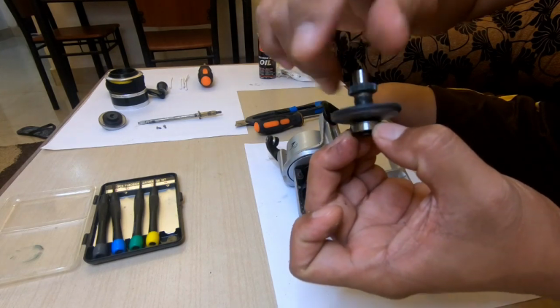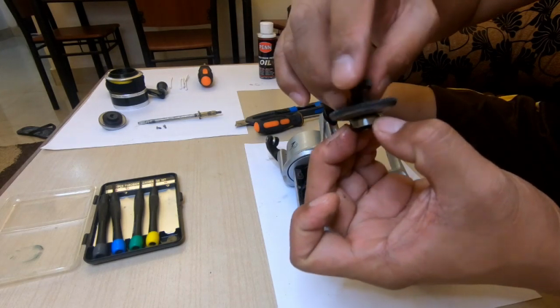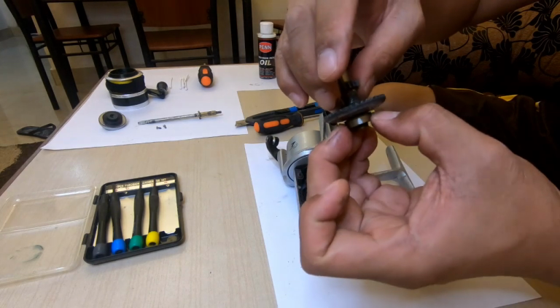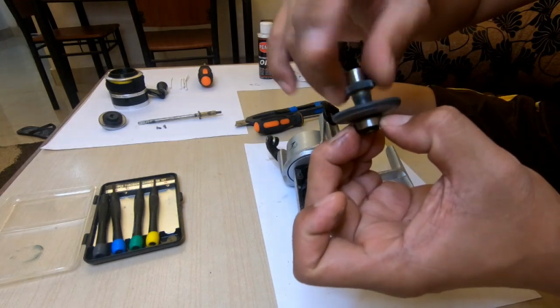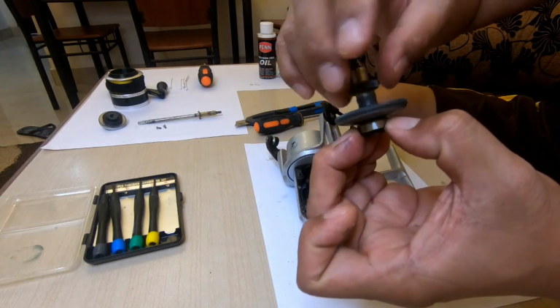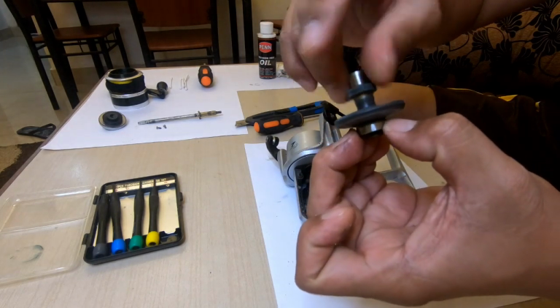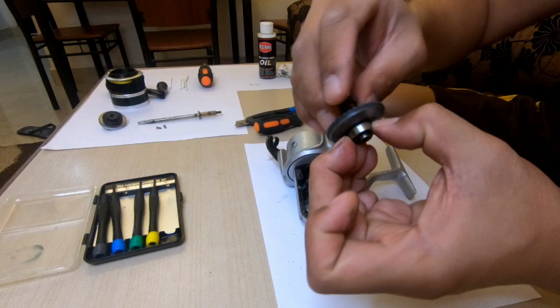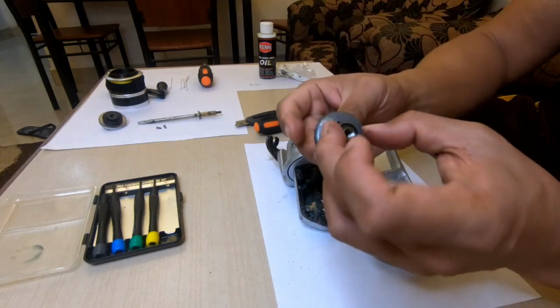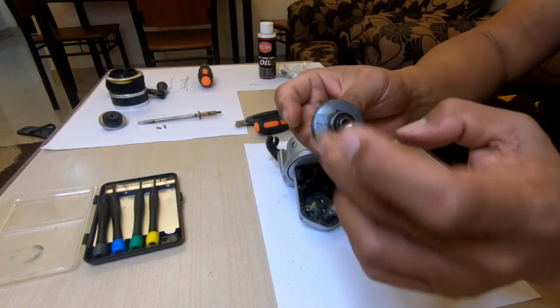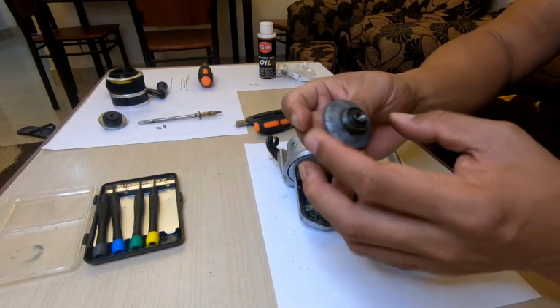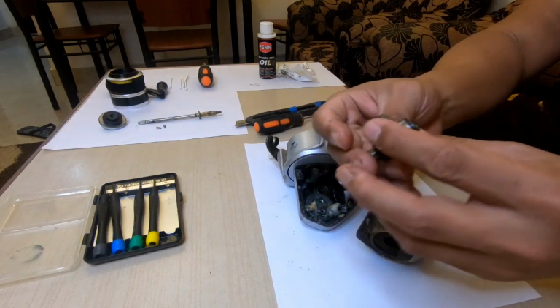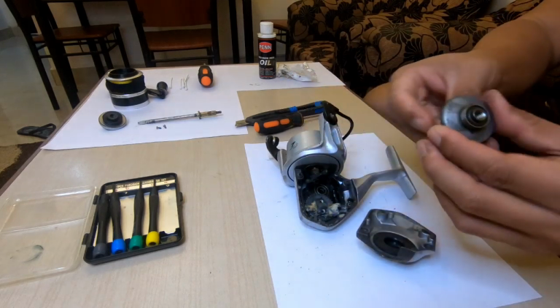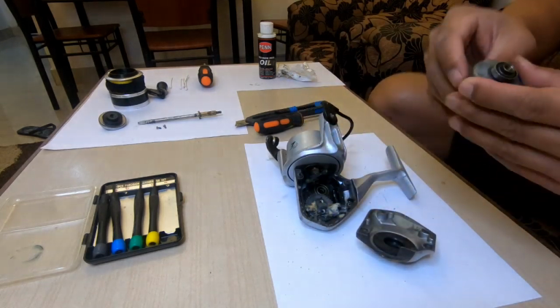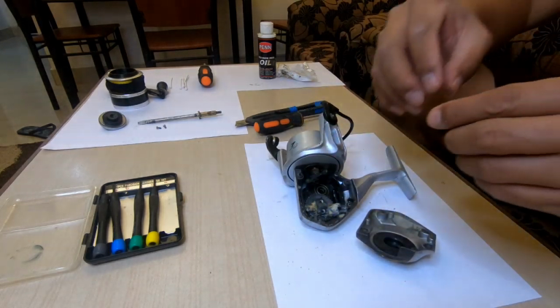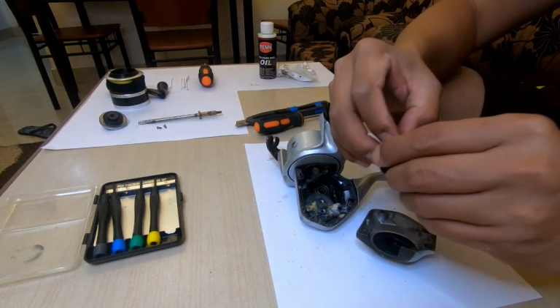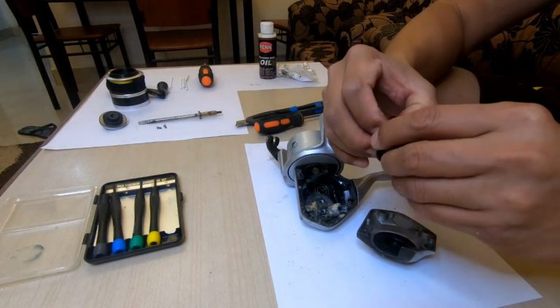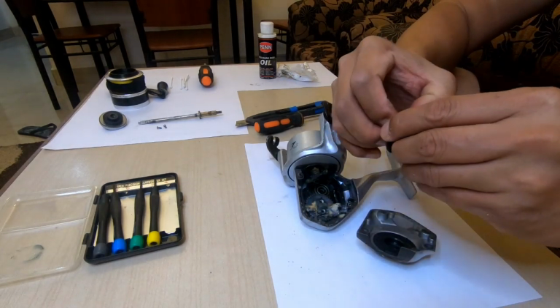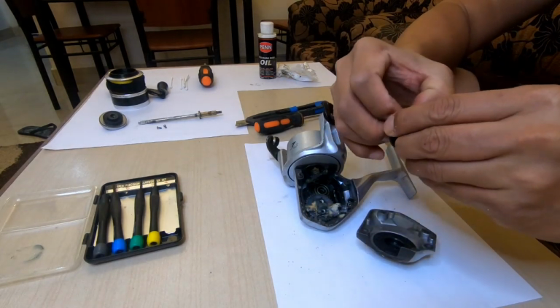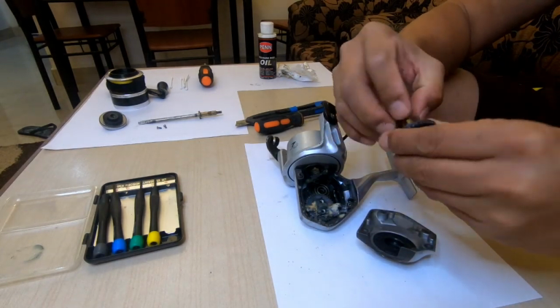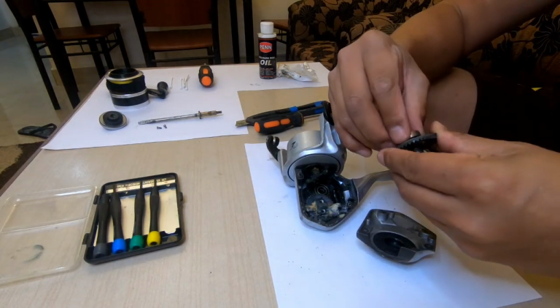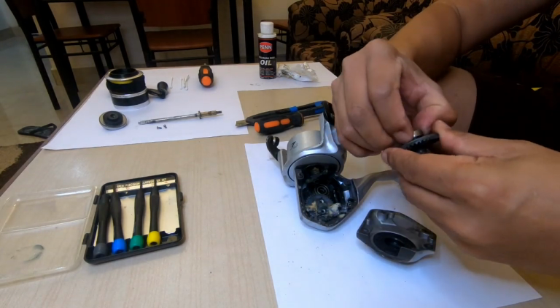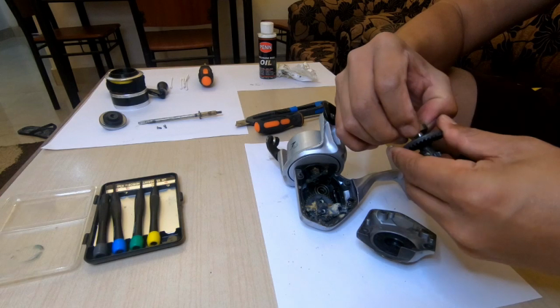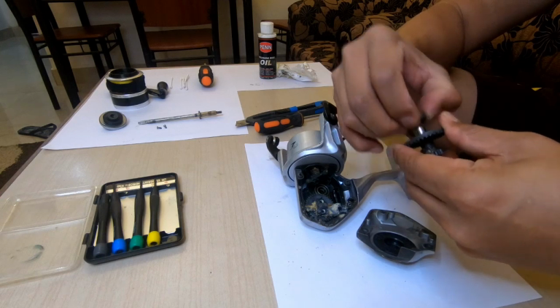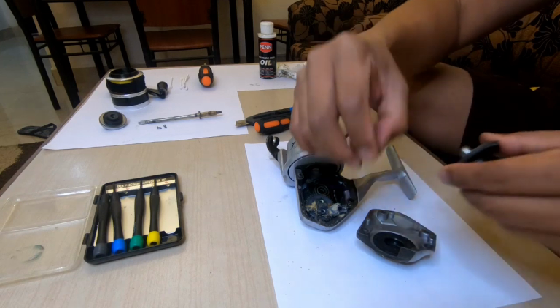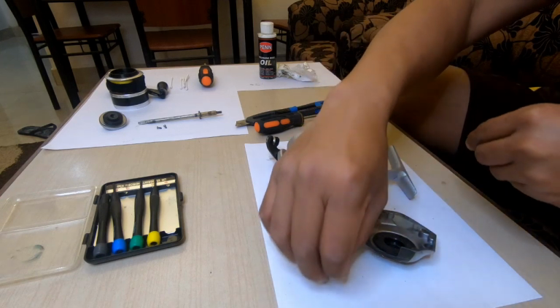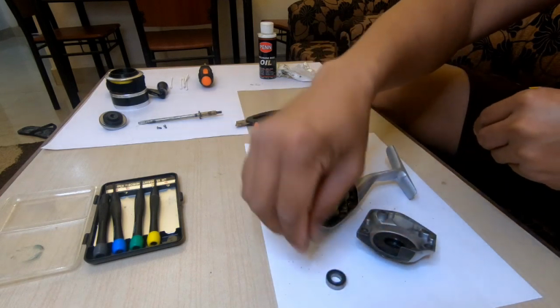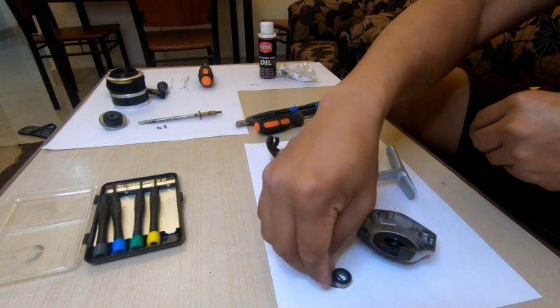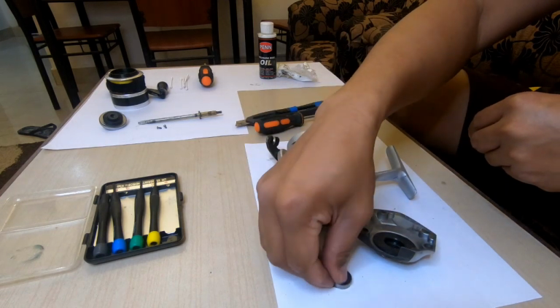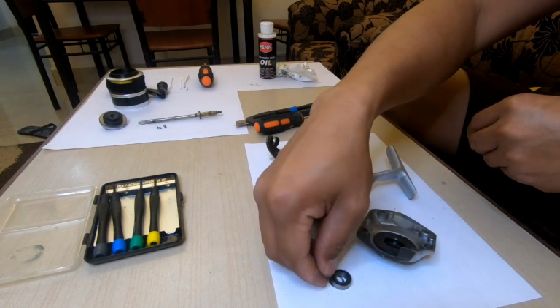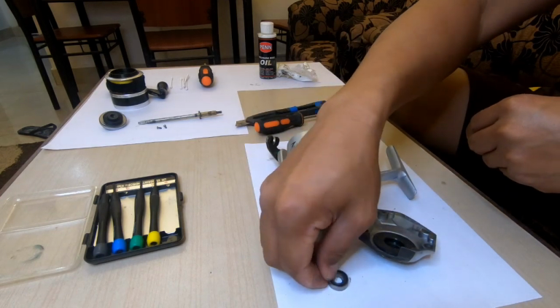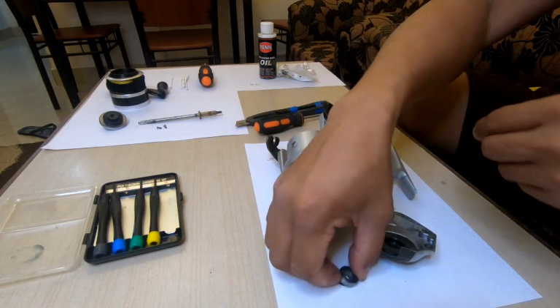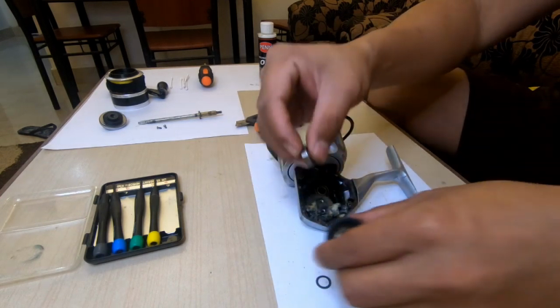We need to maintain this bearing. If I can remove it slowly — yeah, bearing is here.